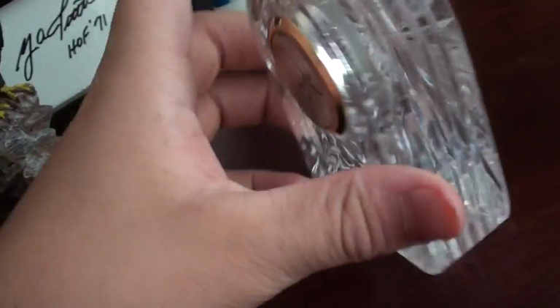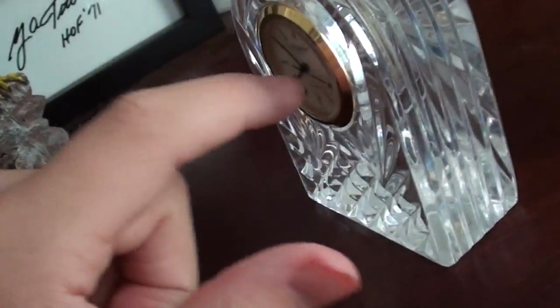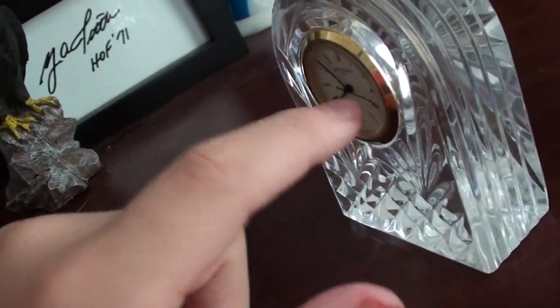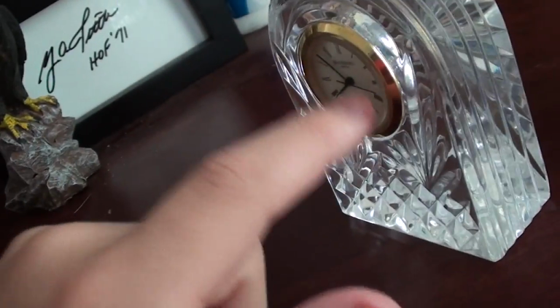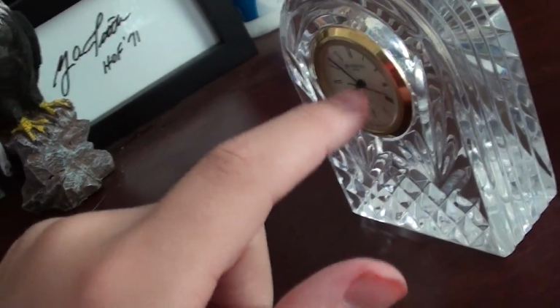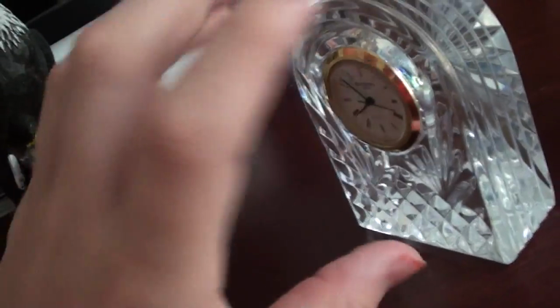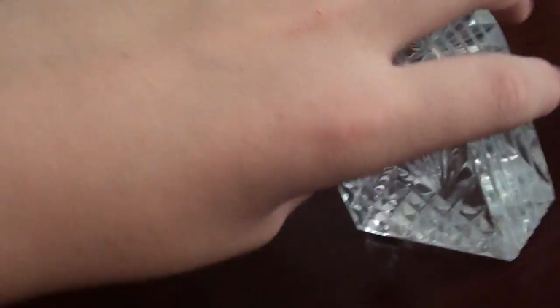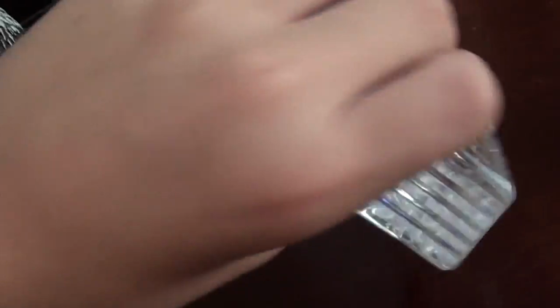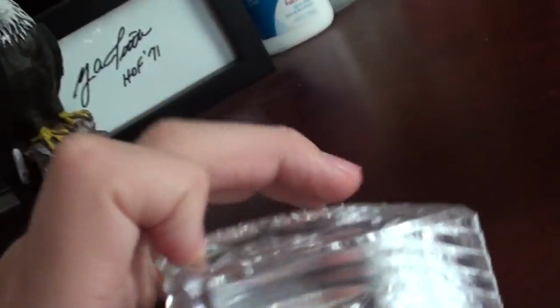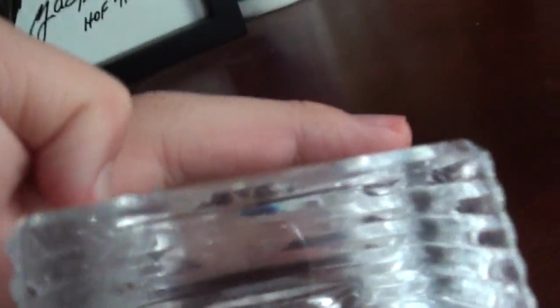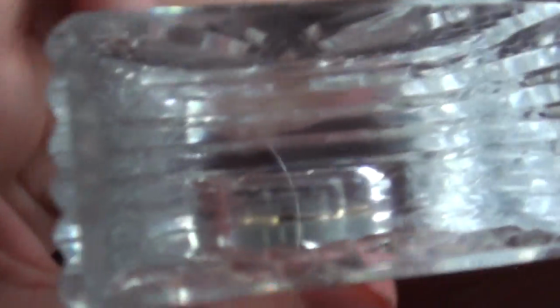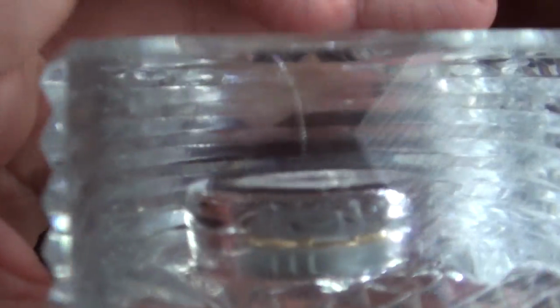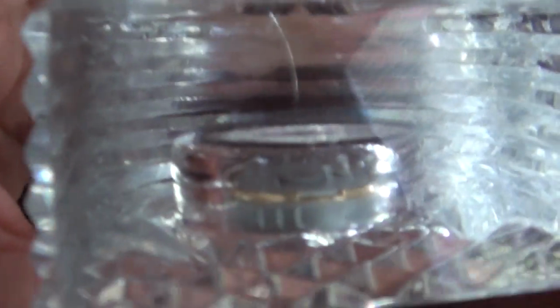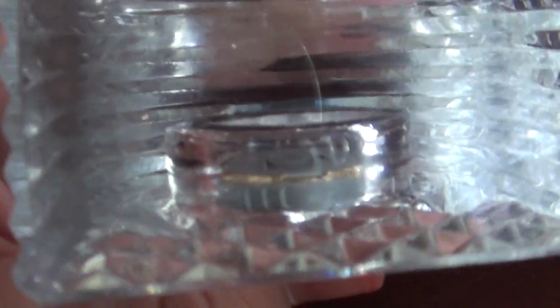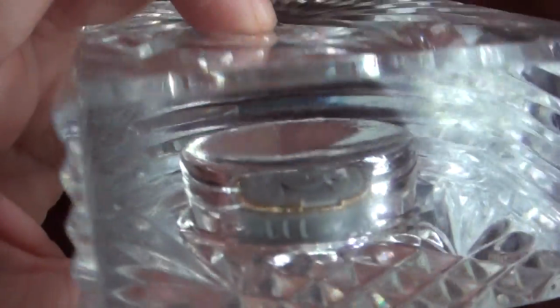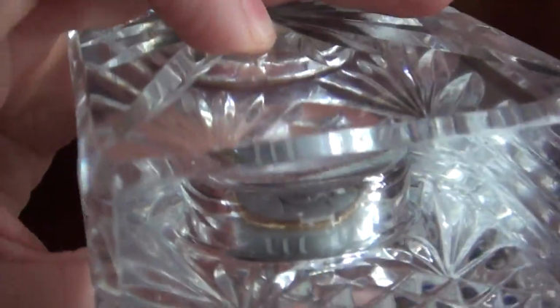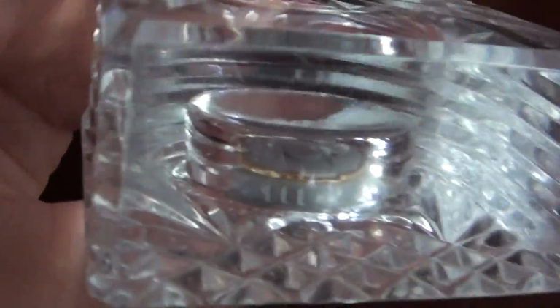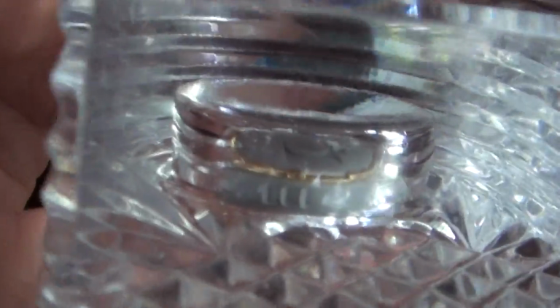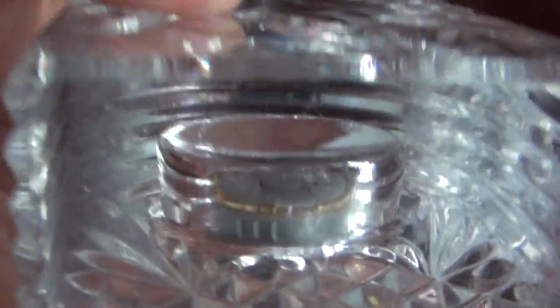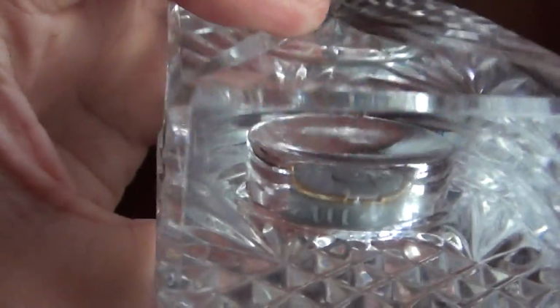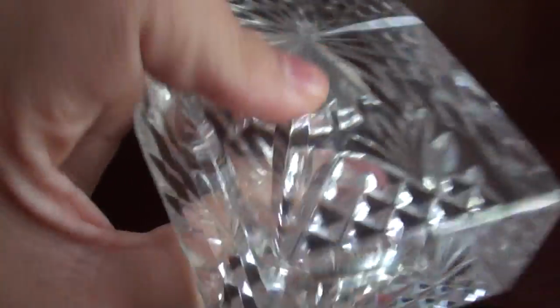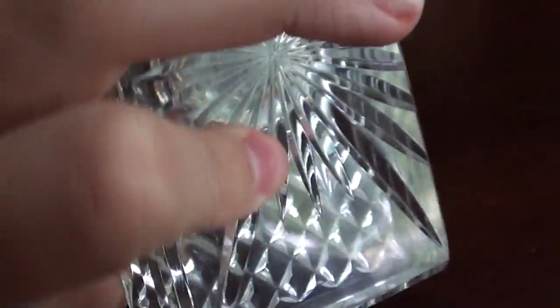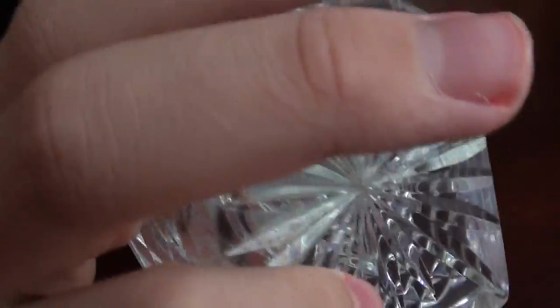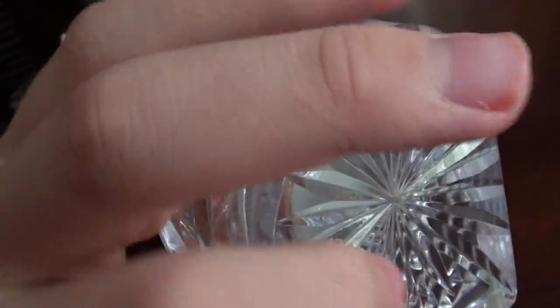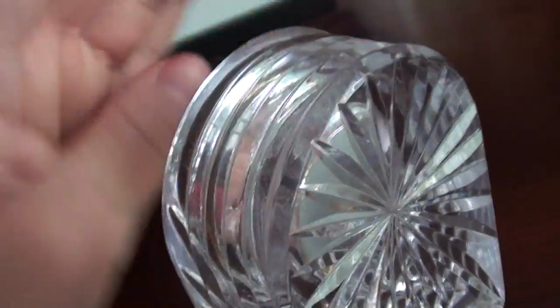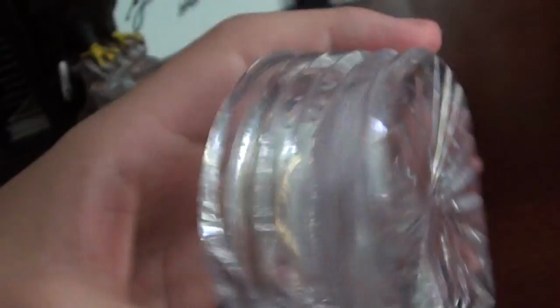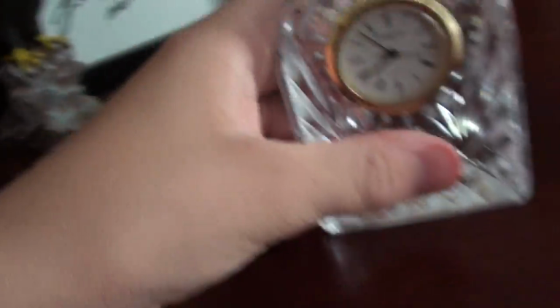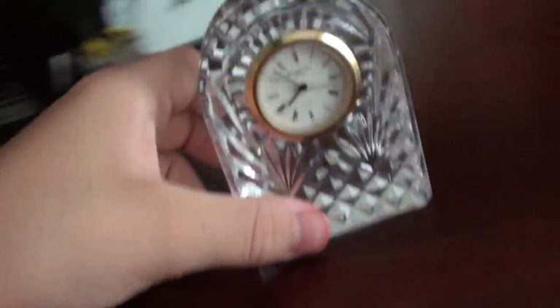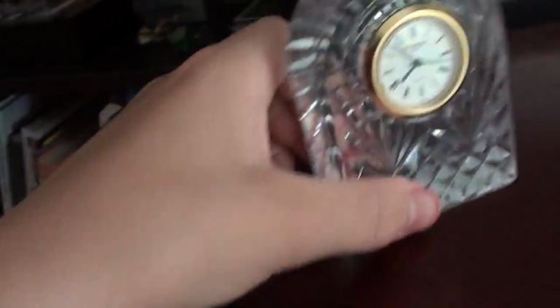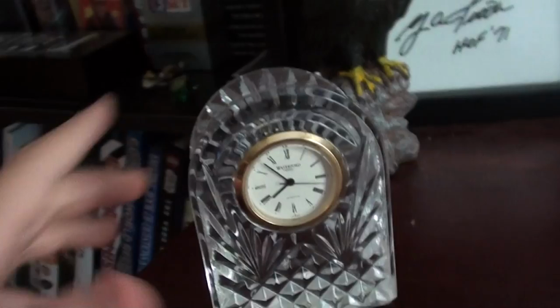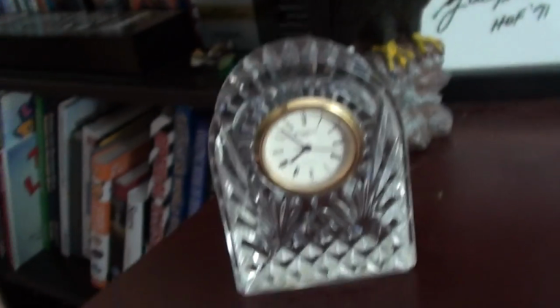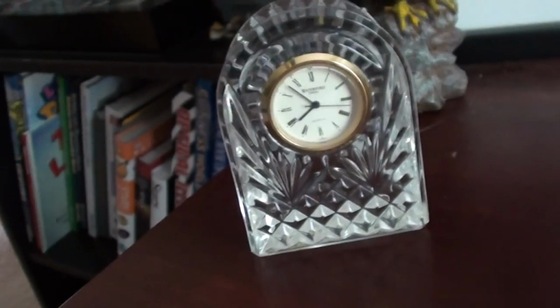Here's the movement itself. It's battery operated — the battery is a 377 battery. They are very small. The back looks nice. It's a little desk clock.